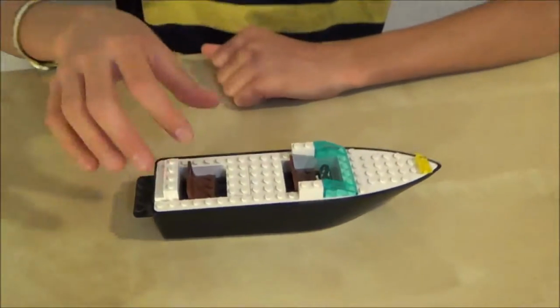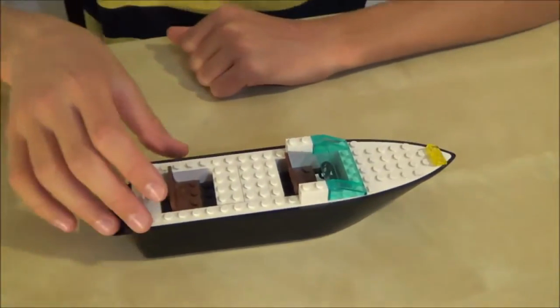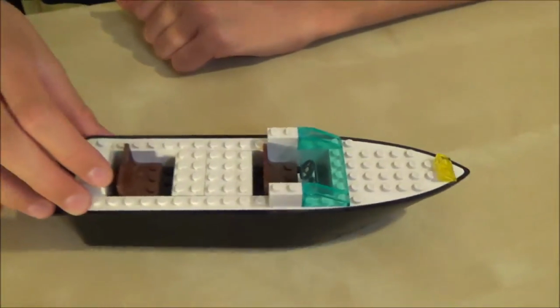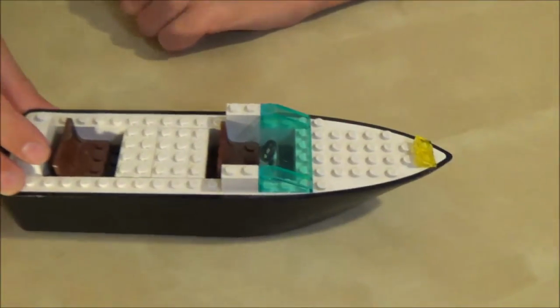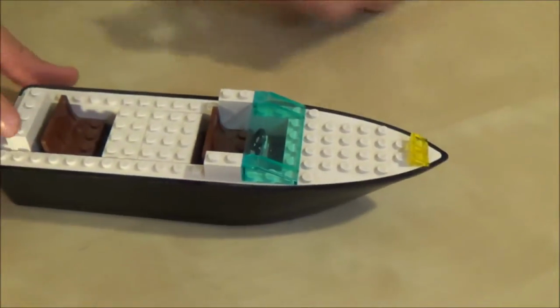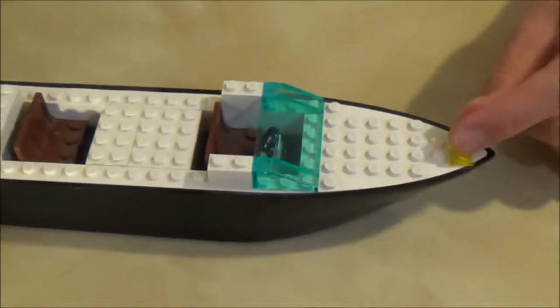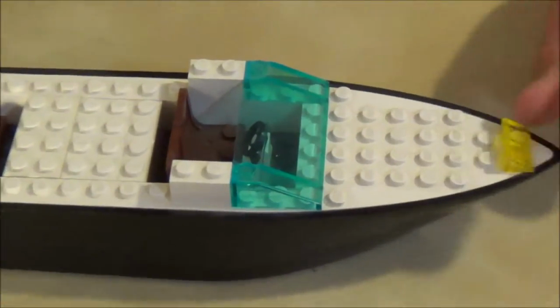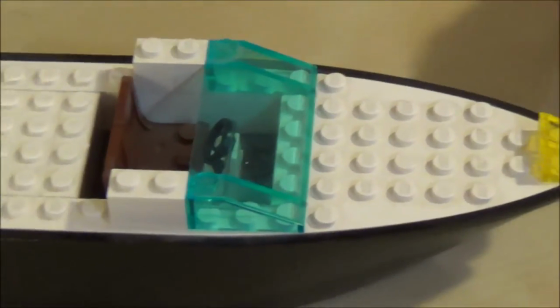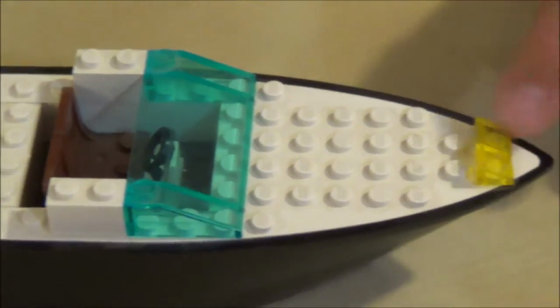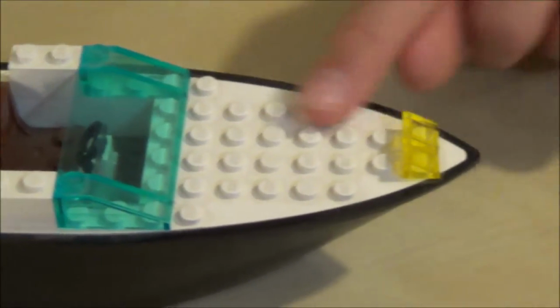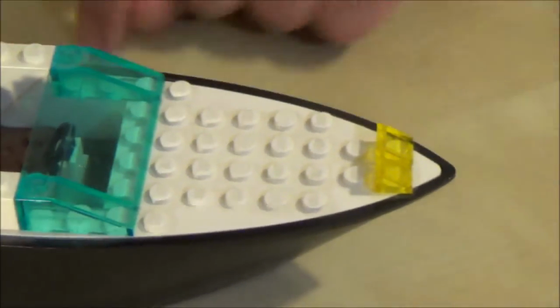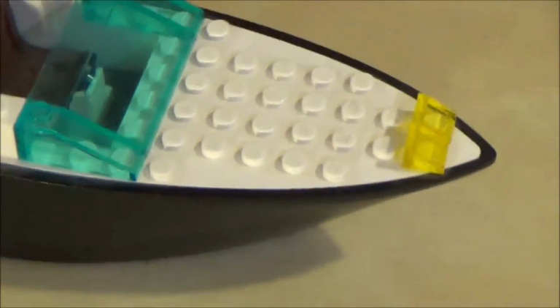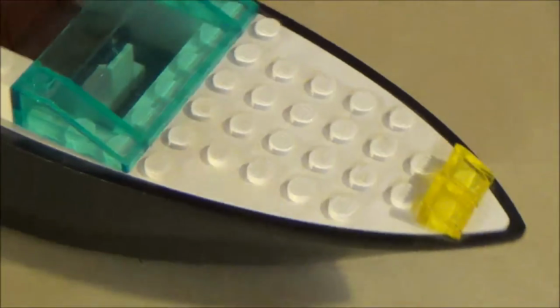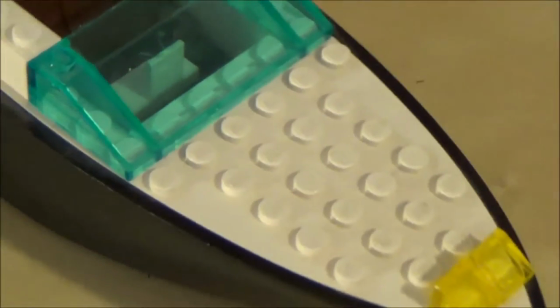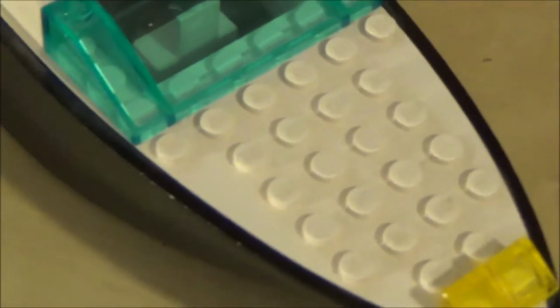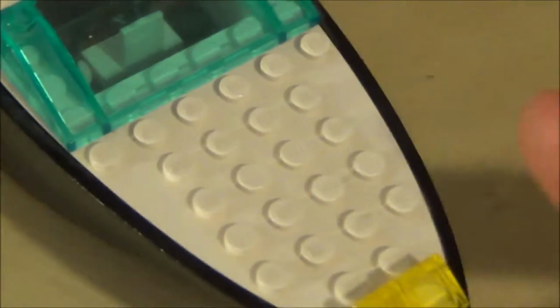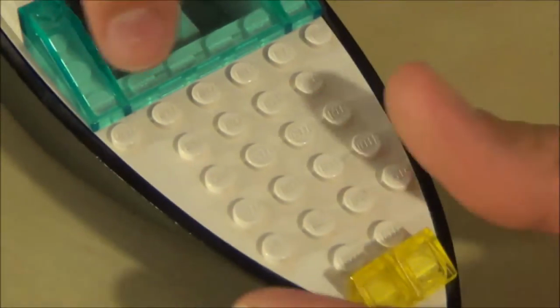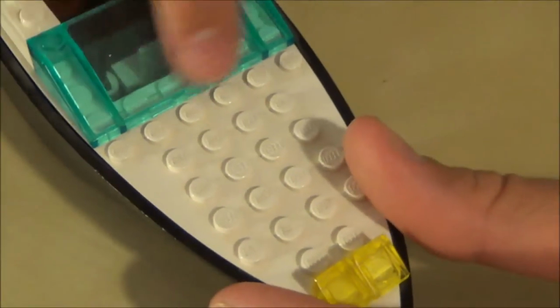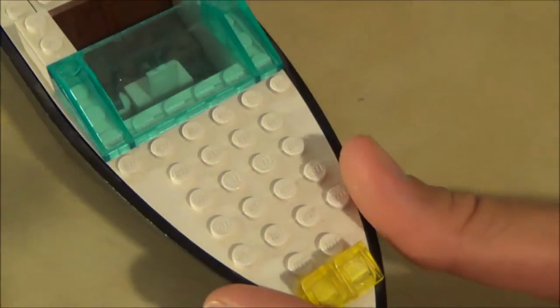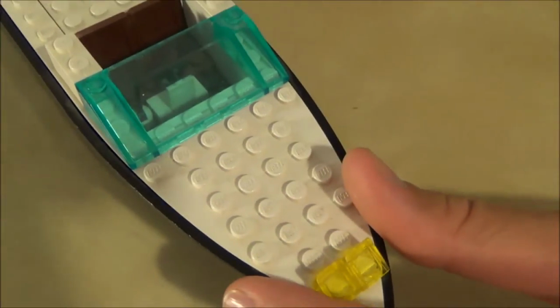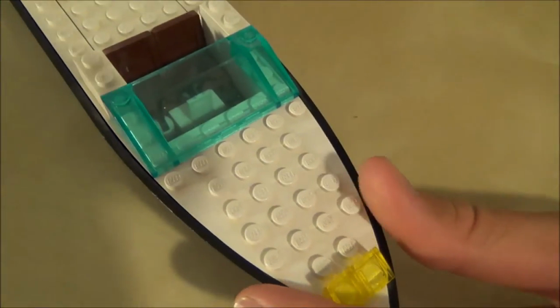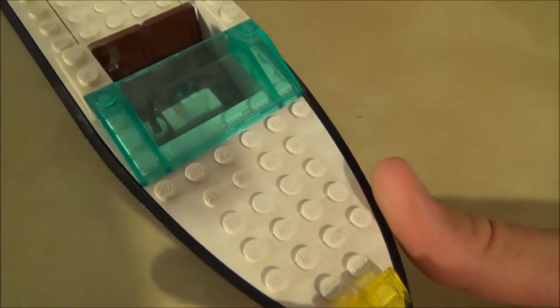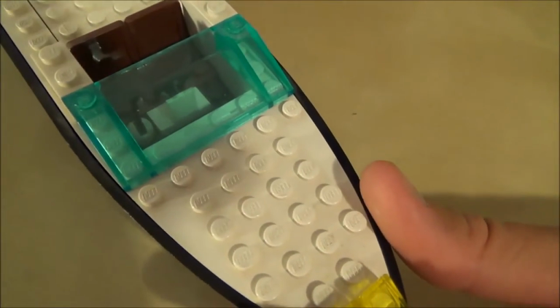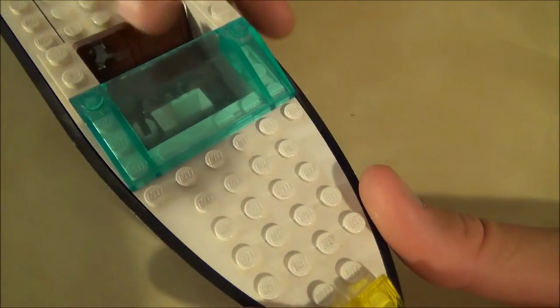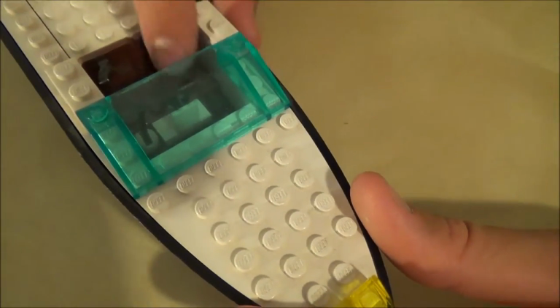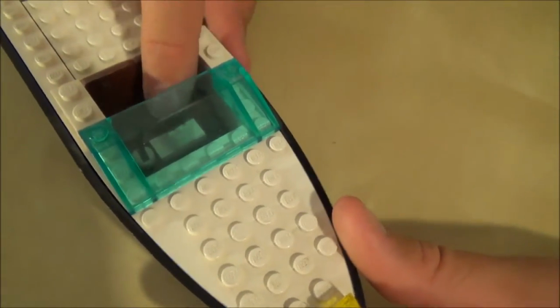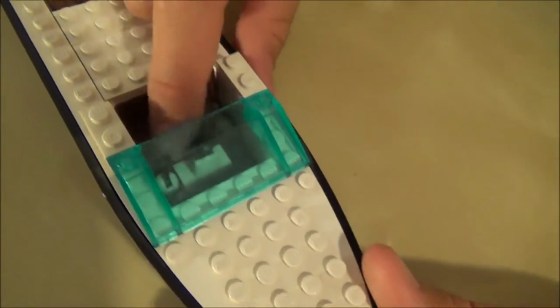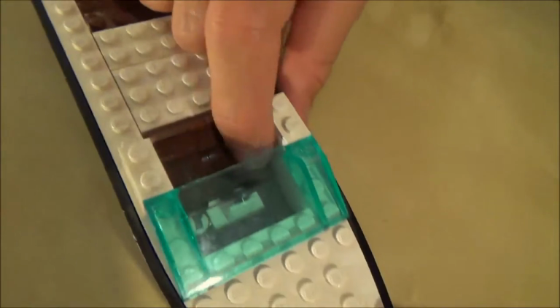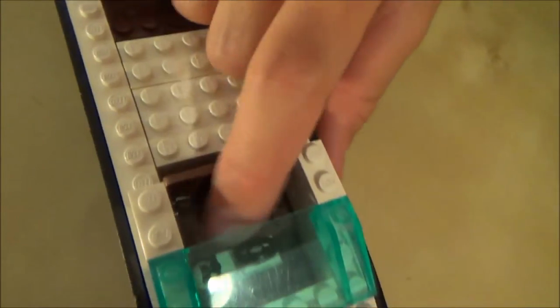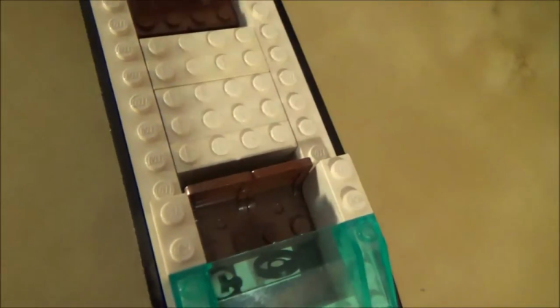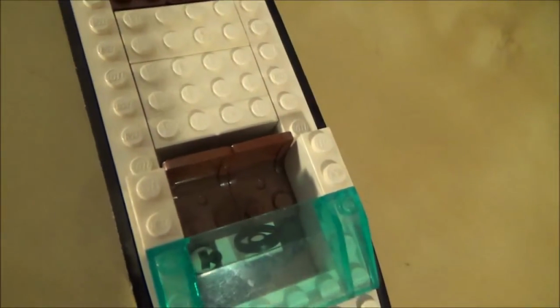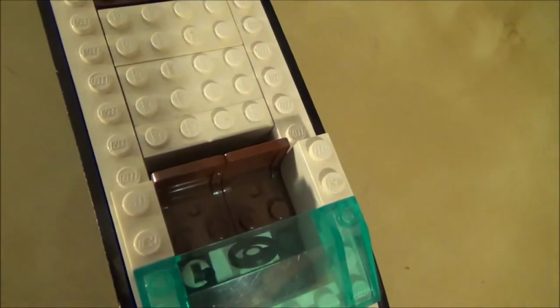We're going to work from the bow up. You got your running lights up there — it's very basic. I put this together in like 20 minutes. Got that windshield, your steering wheel, and throttle.